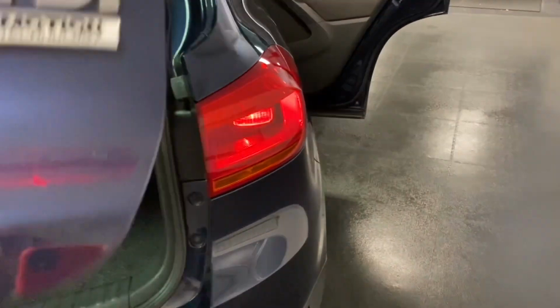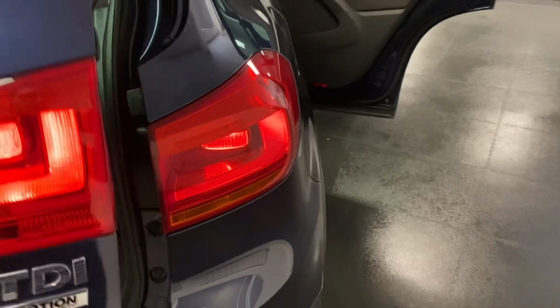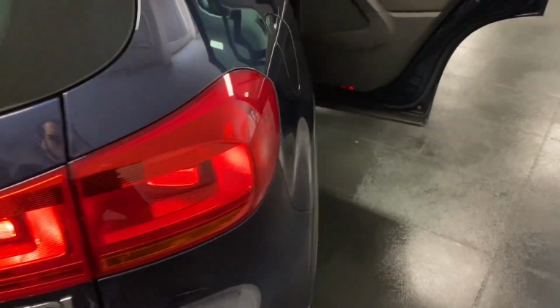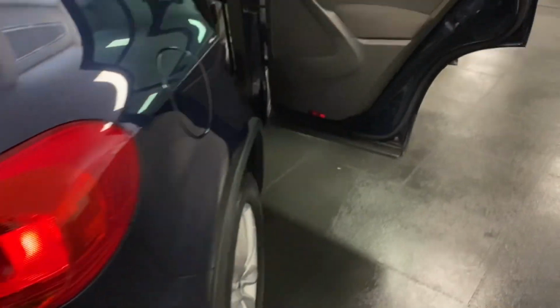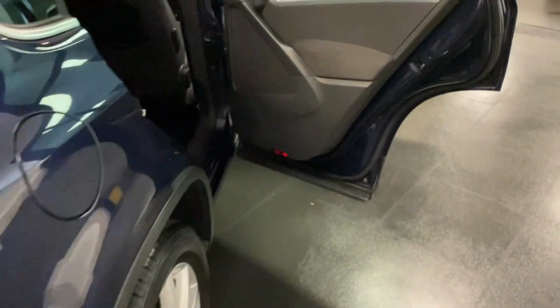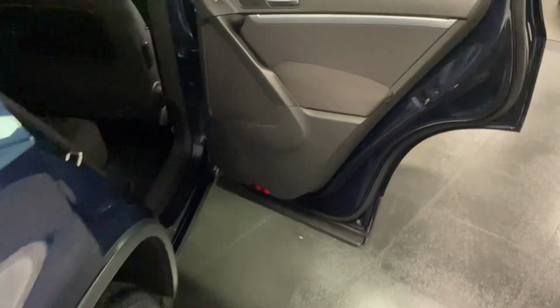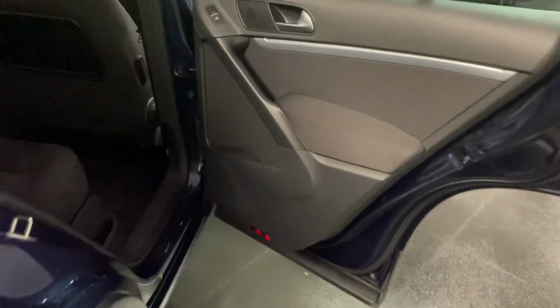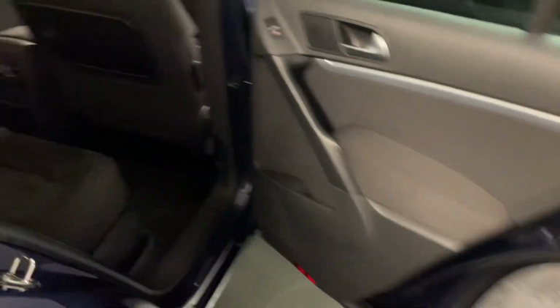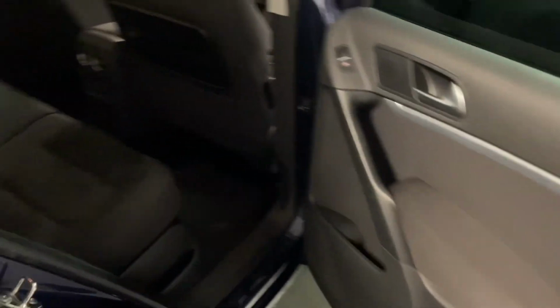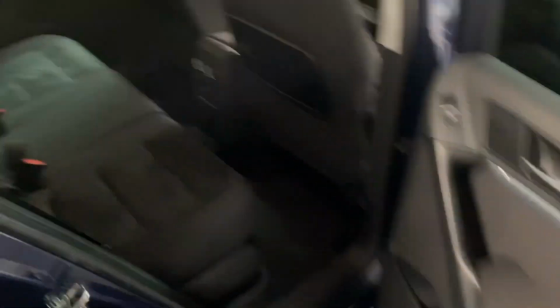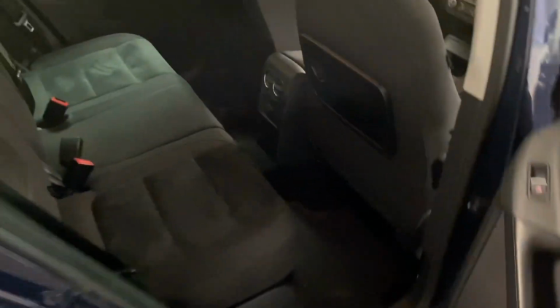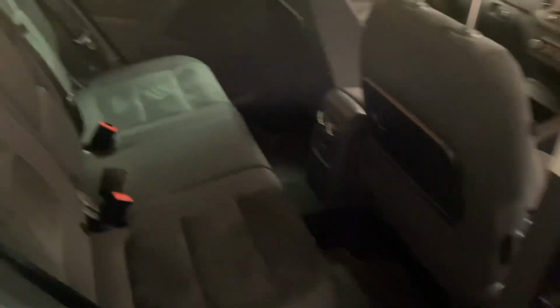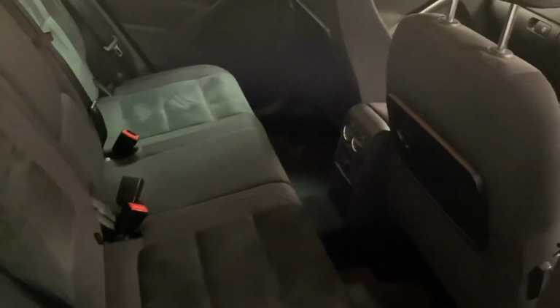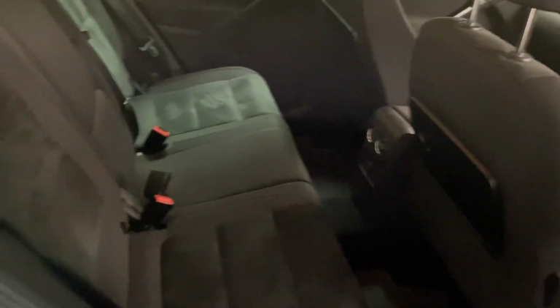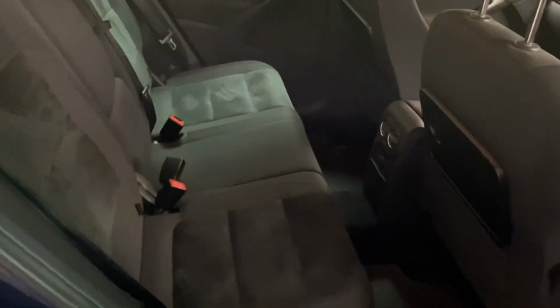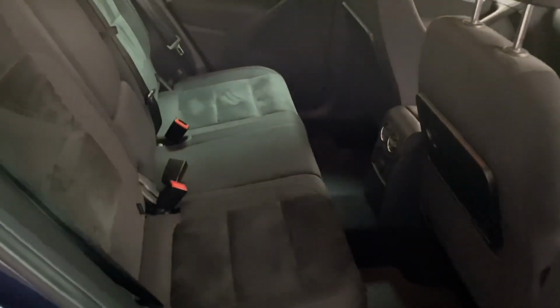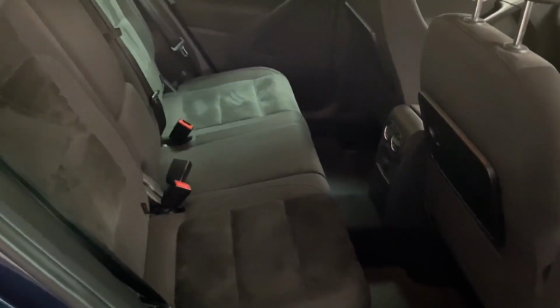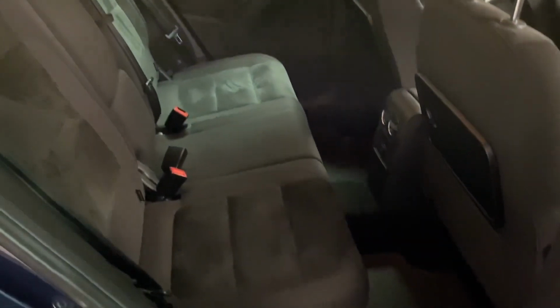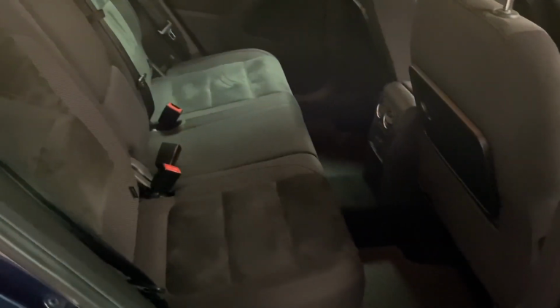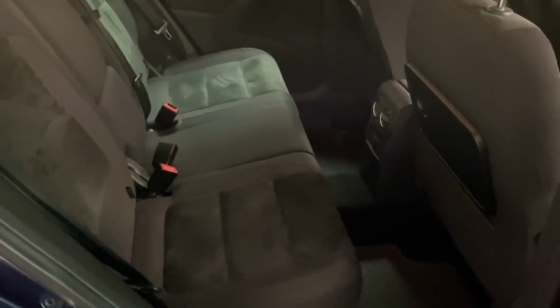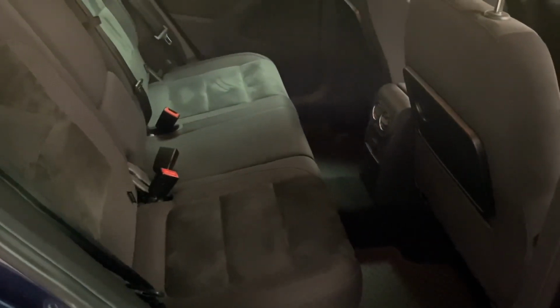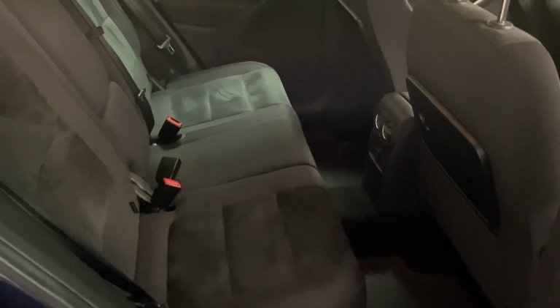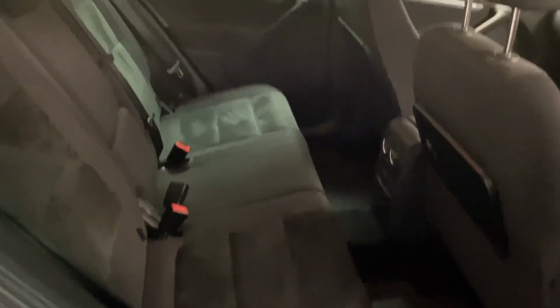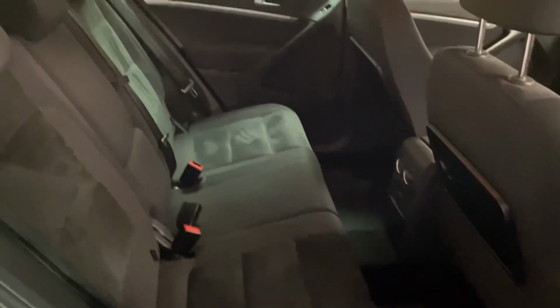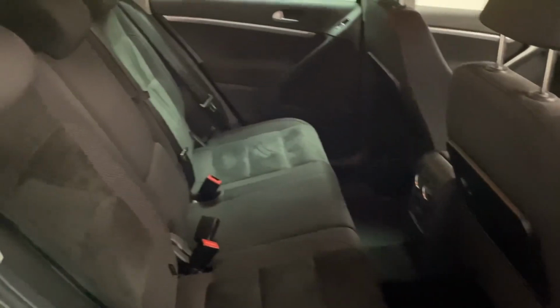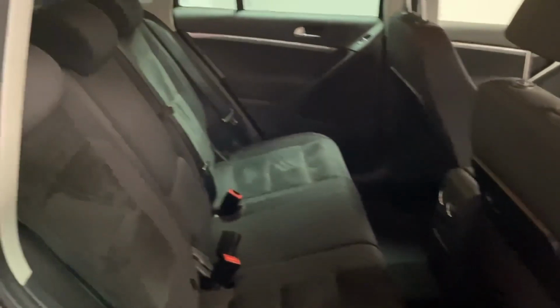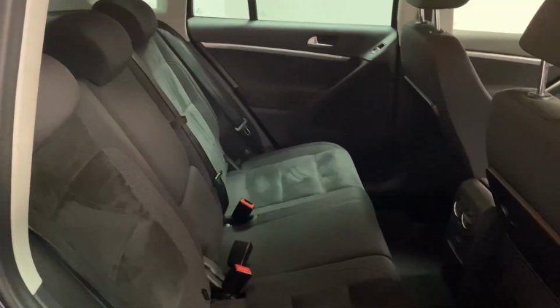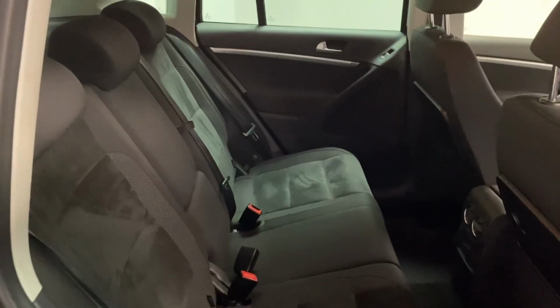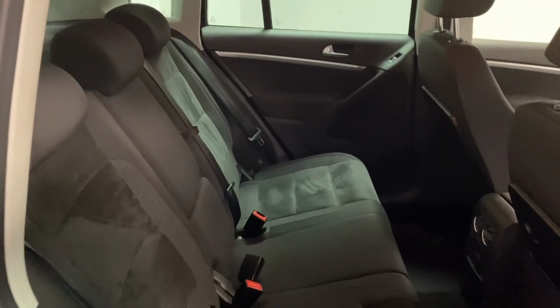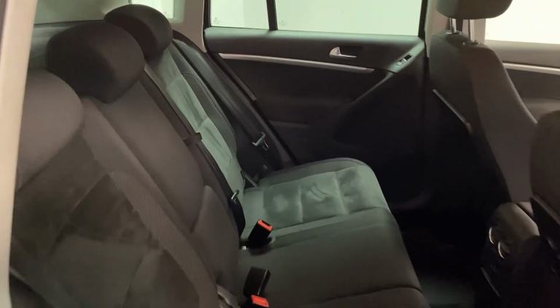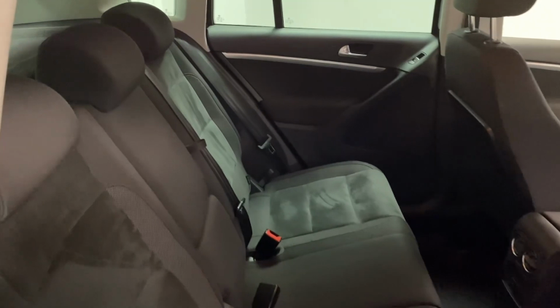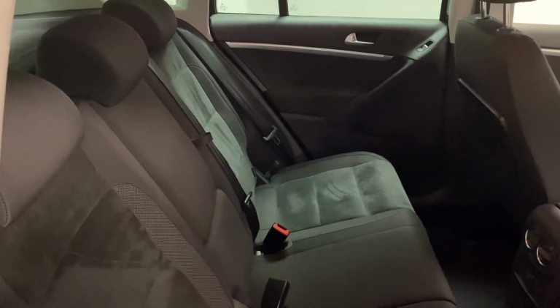Coming round to the rear — these back seats are actually on a rail system. As shown in the images, they rail on a 60-40 split so you can have more boot space if needed.